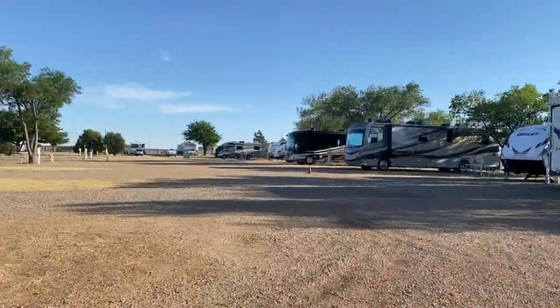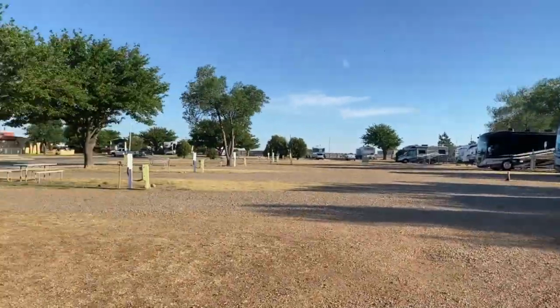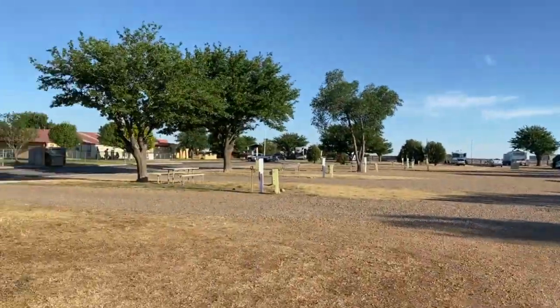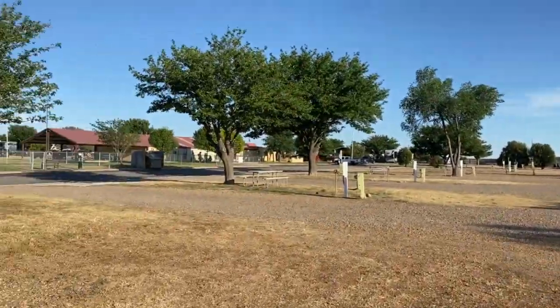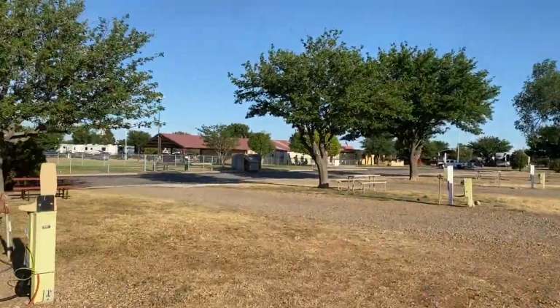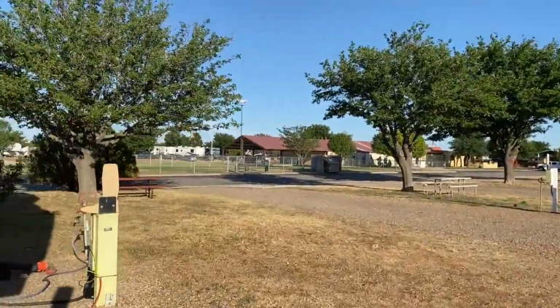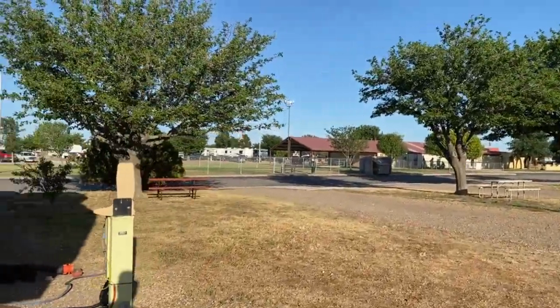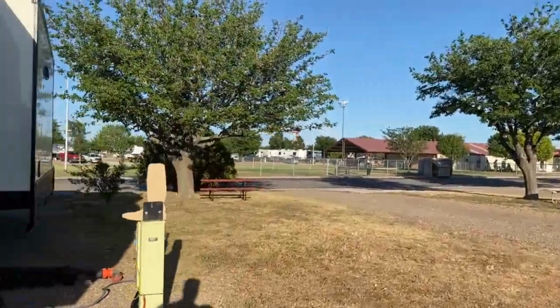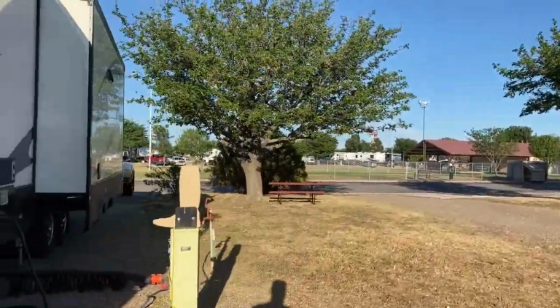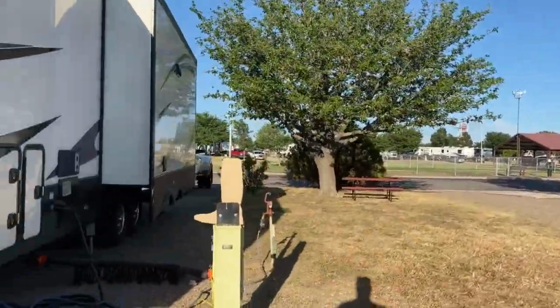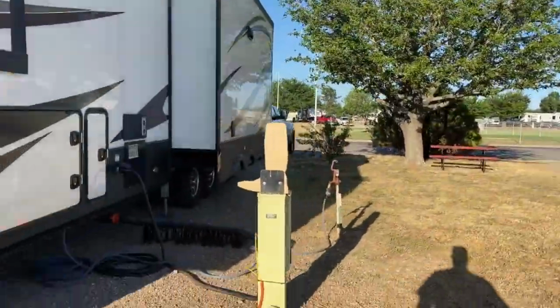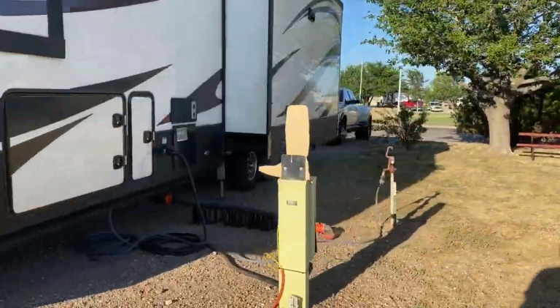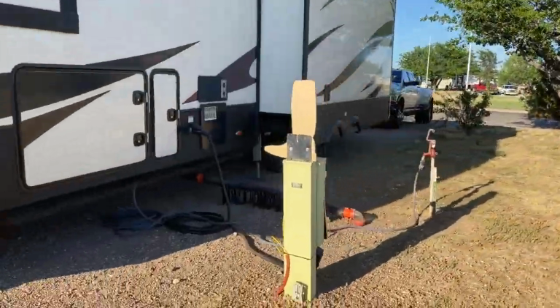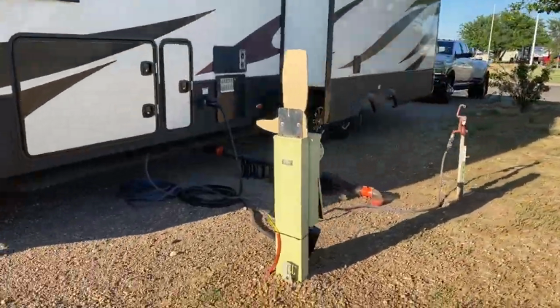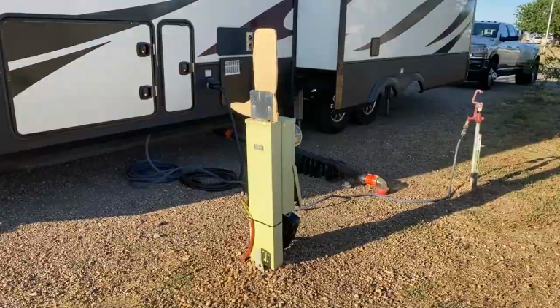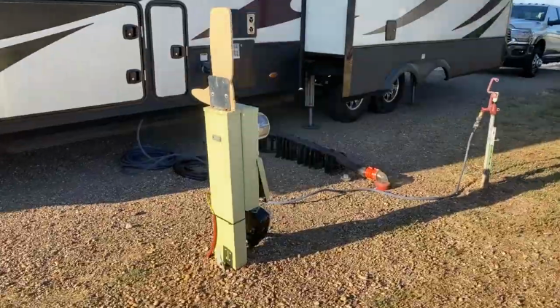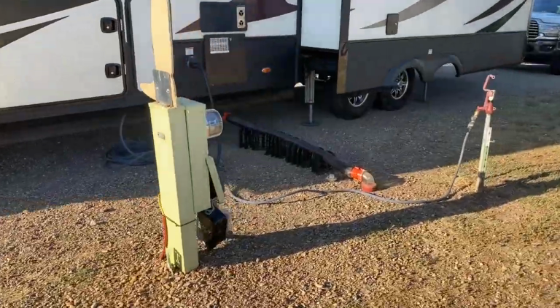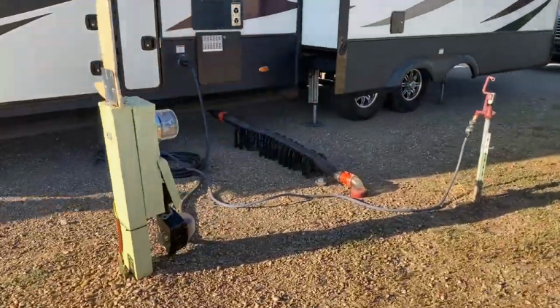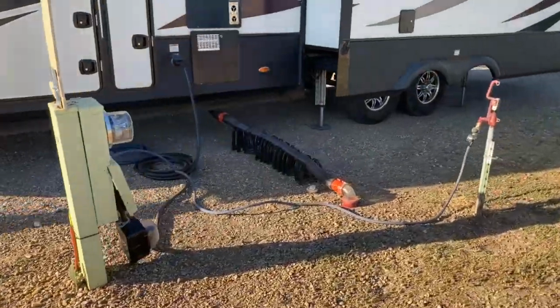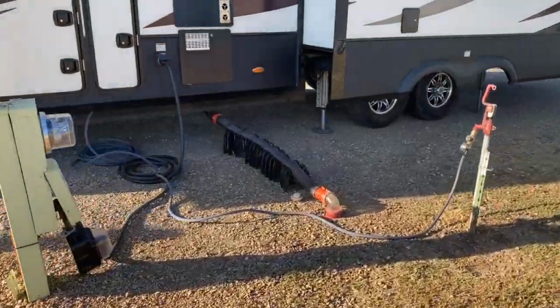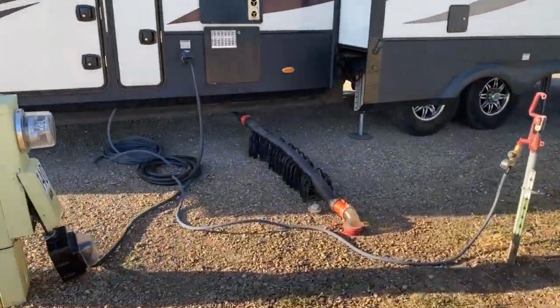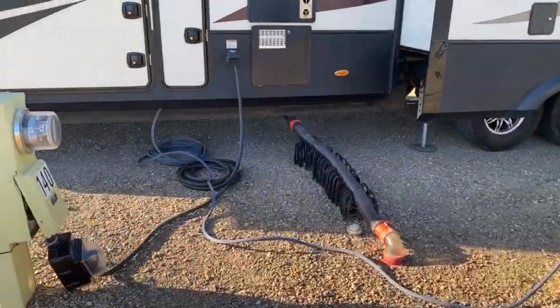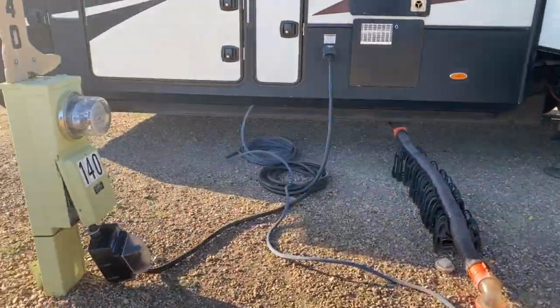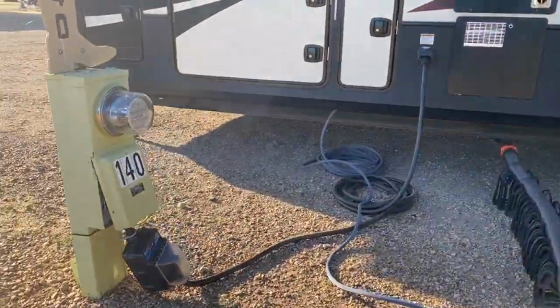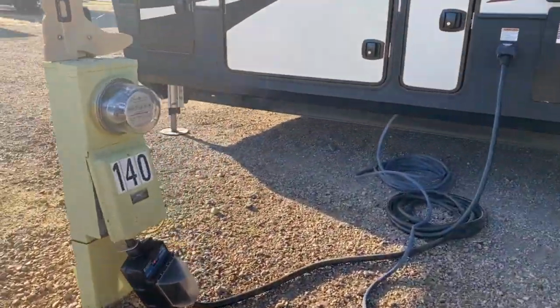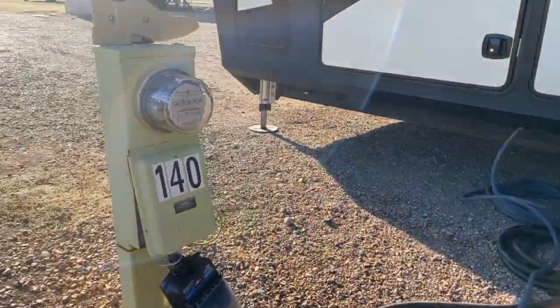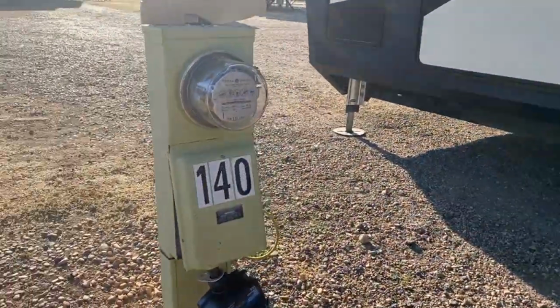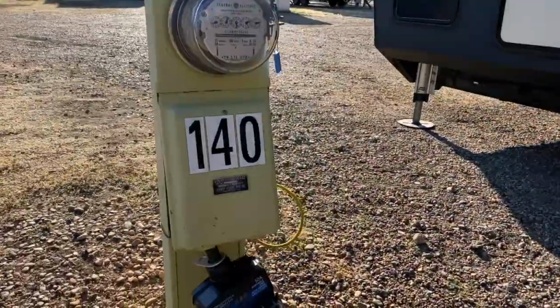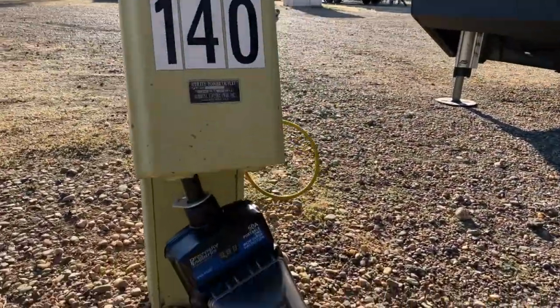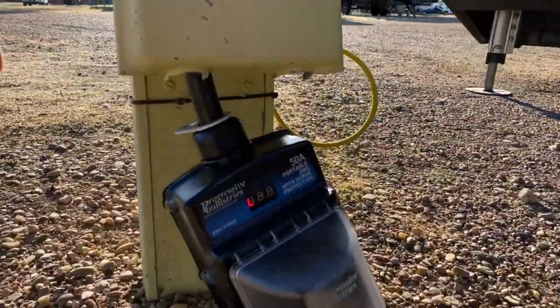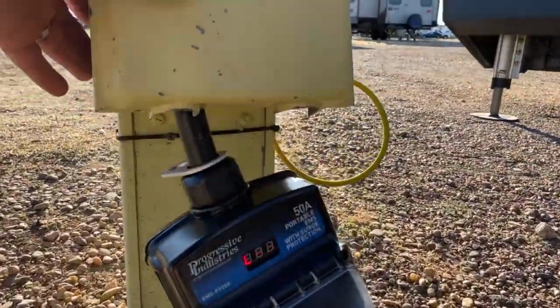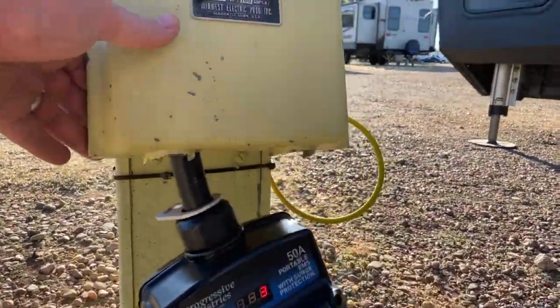The RV sites are pea gravel with full hookups. Most sites had a picnic table, which we took full advantage of for the beautiful sunrise coffee.